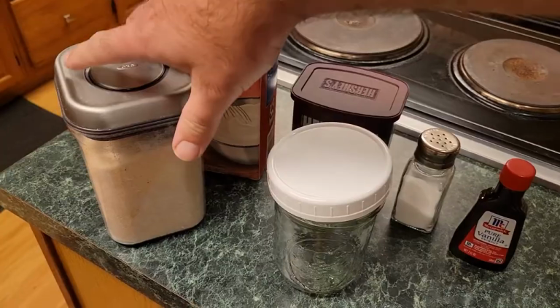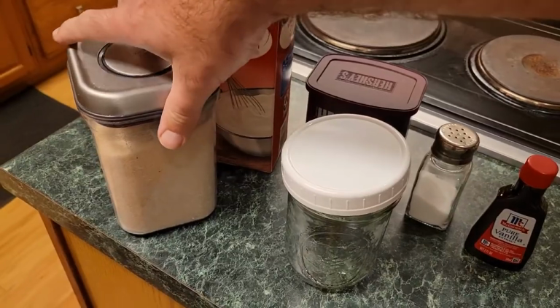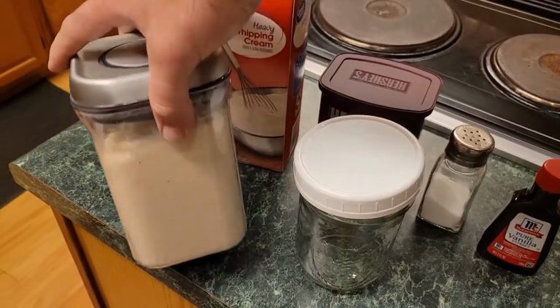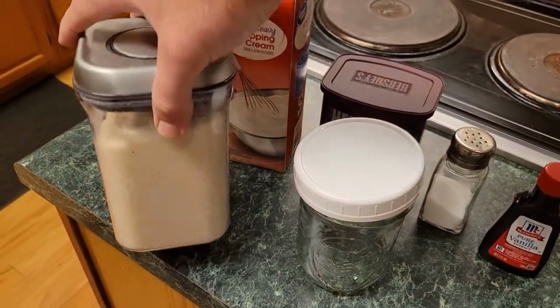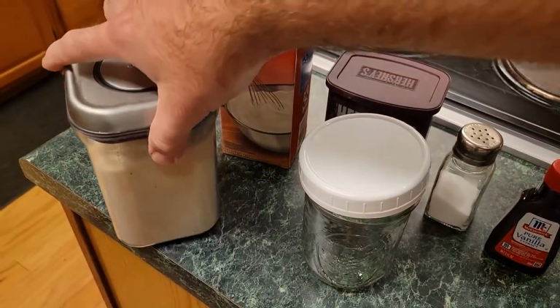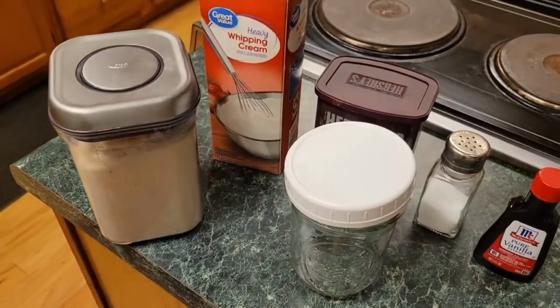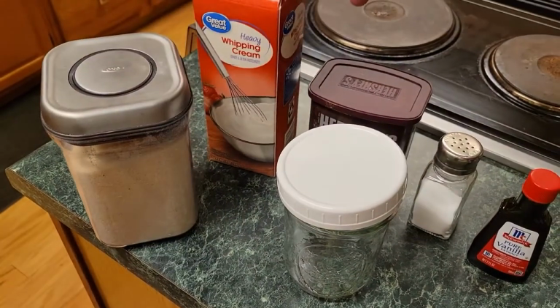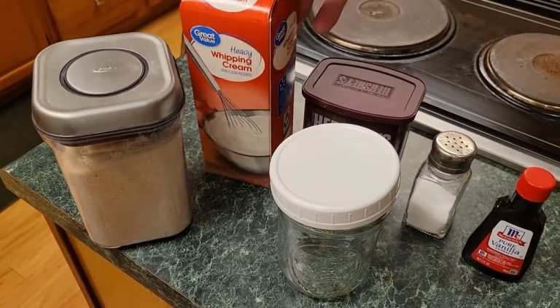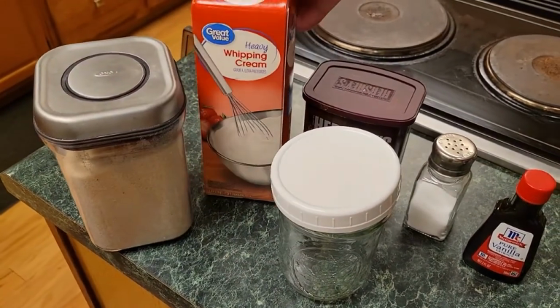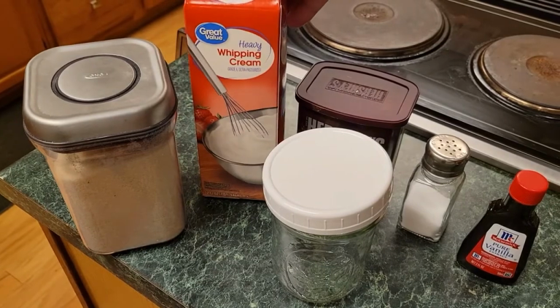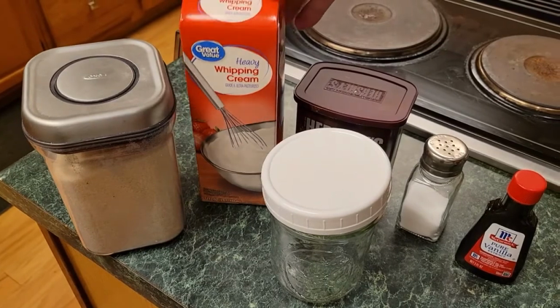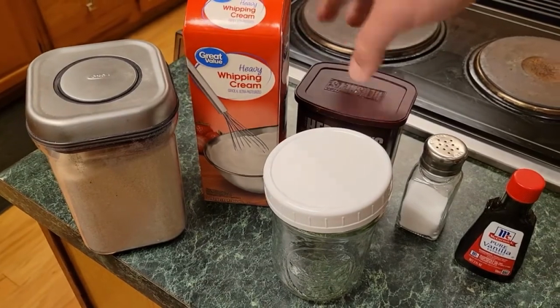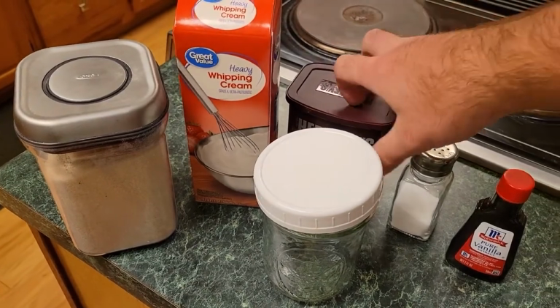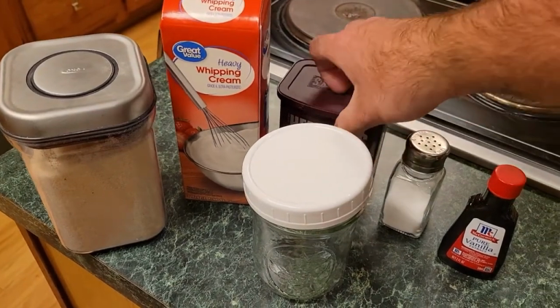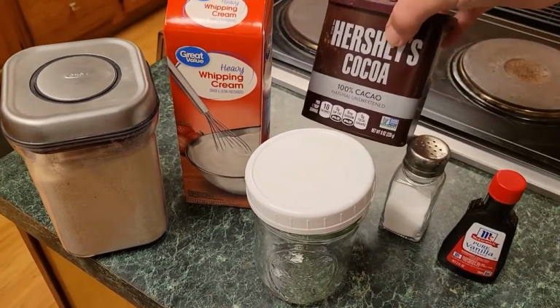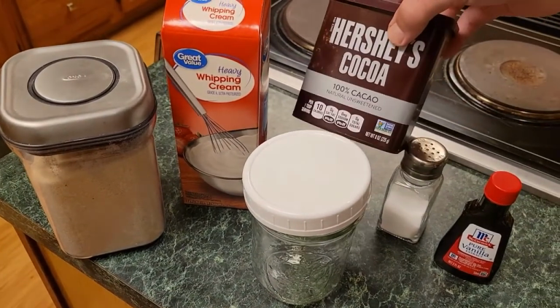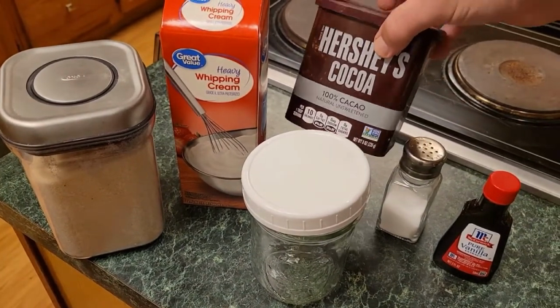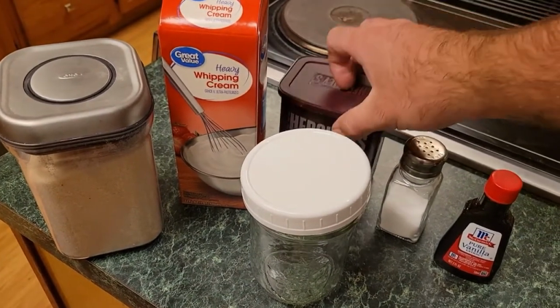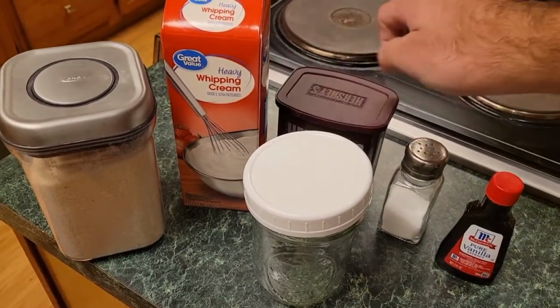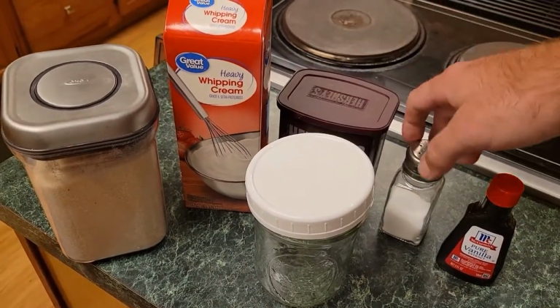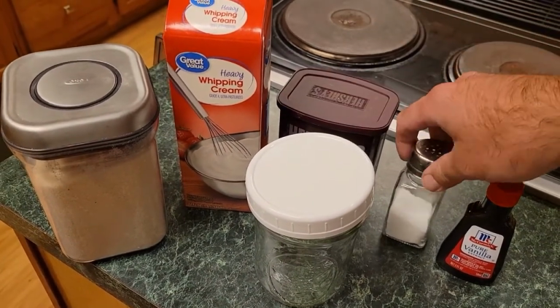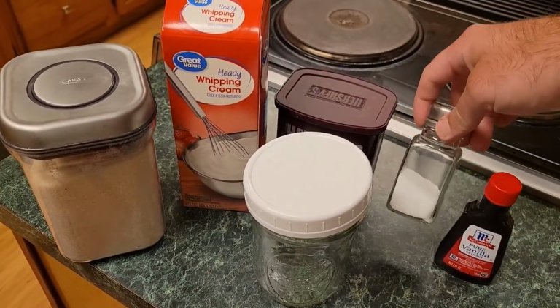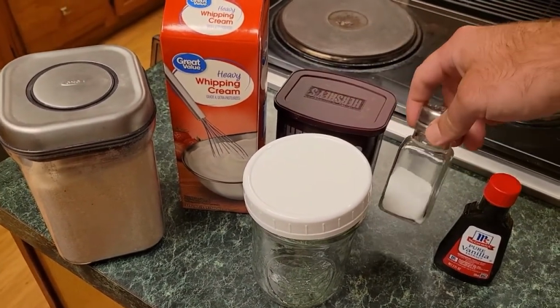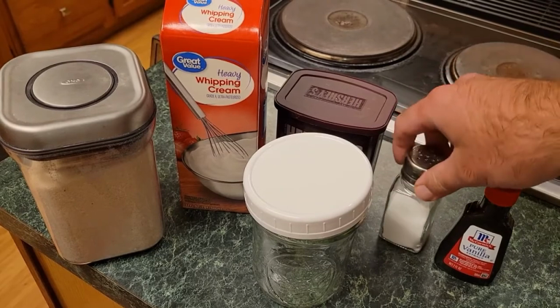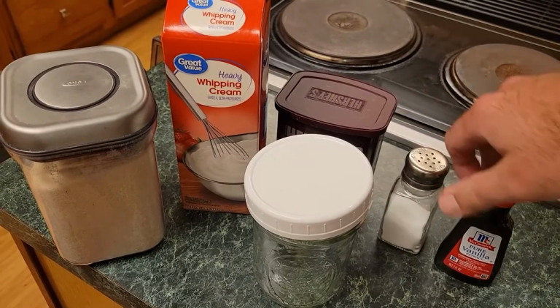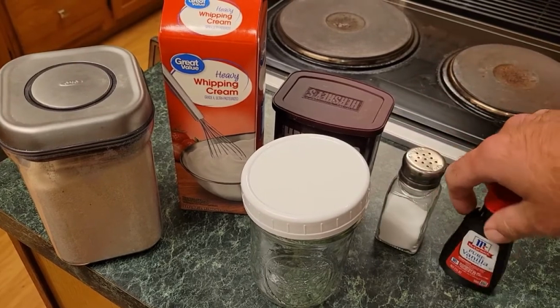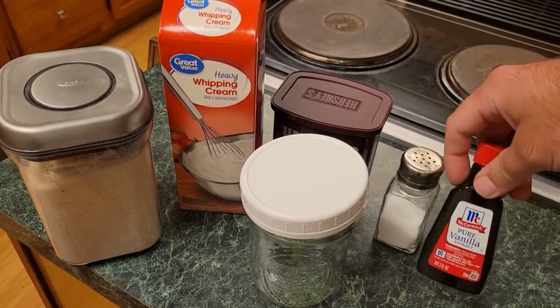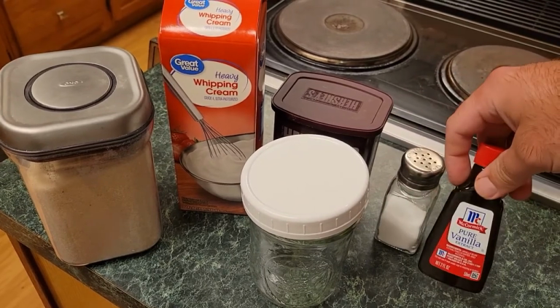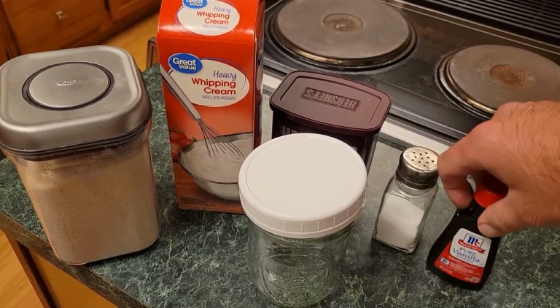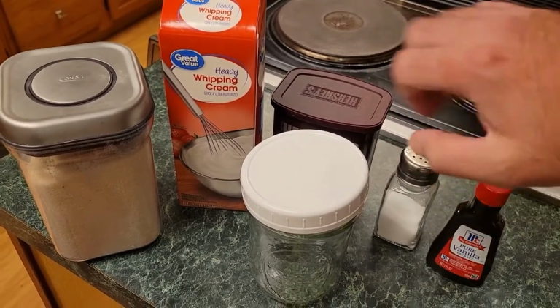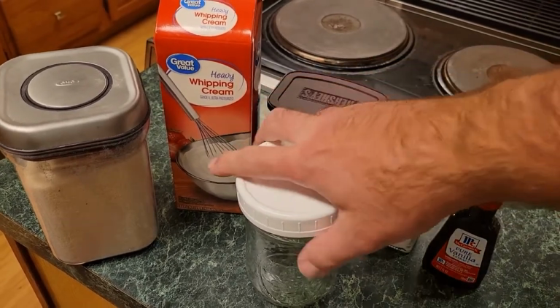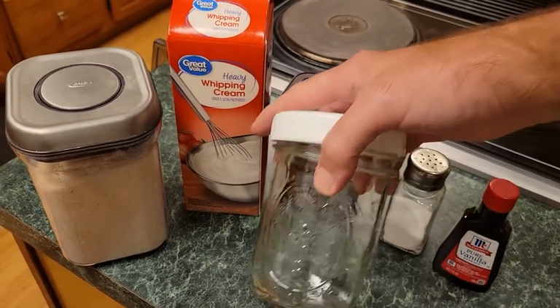All right, for this recipe you're gonna need some sugar, some heavy whipping cream, some cocoa powder, regular table salt, some vanilla extract, and a pint mason jar.